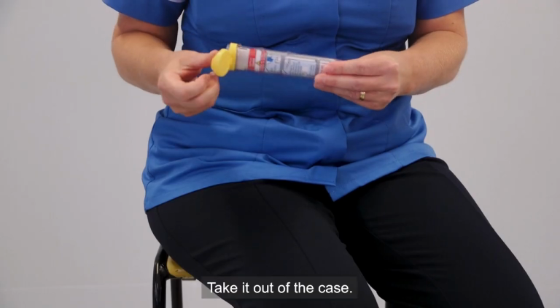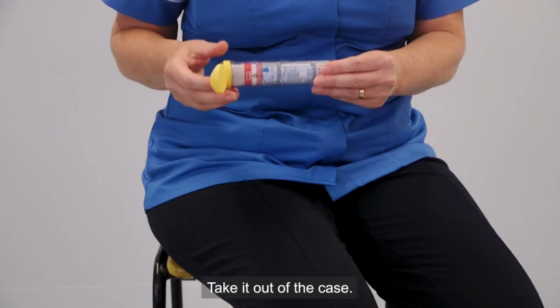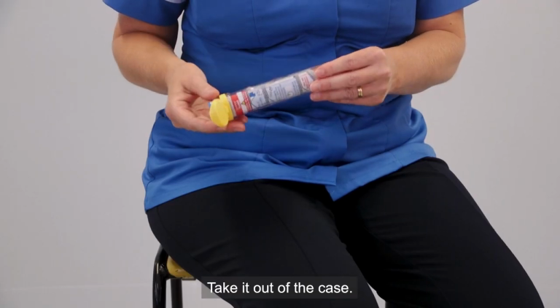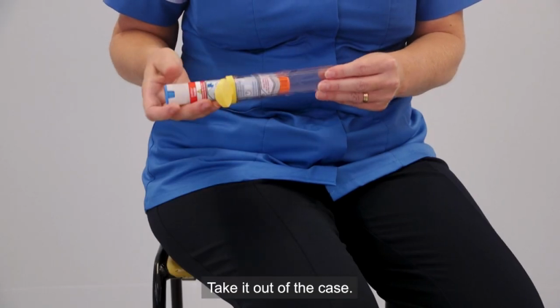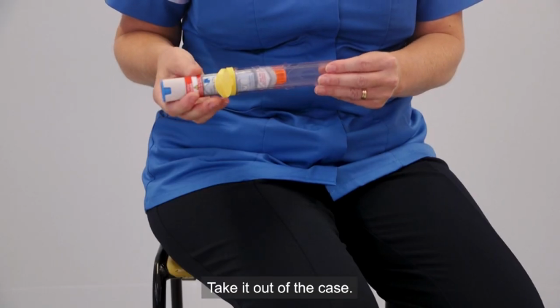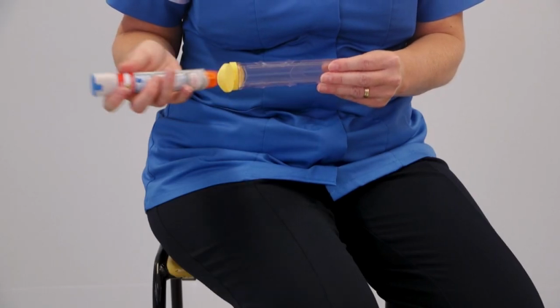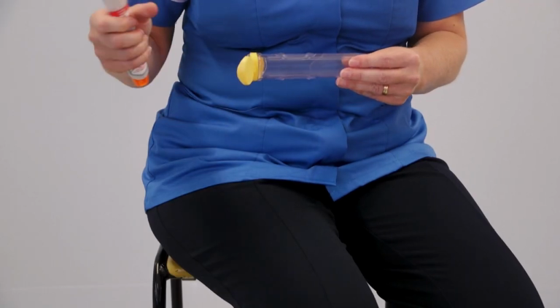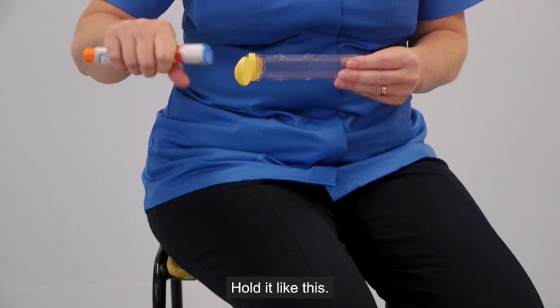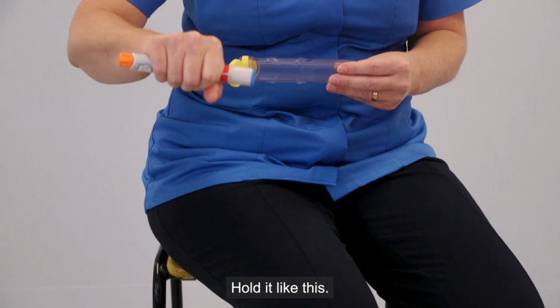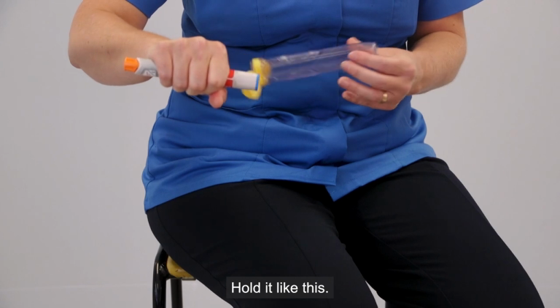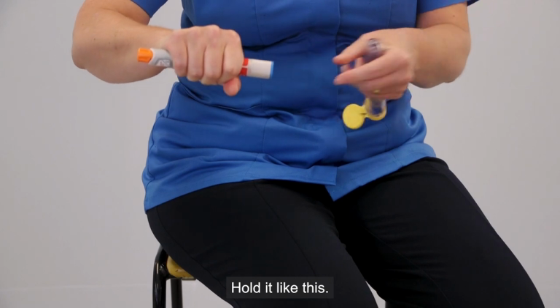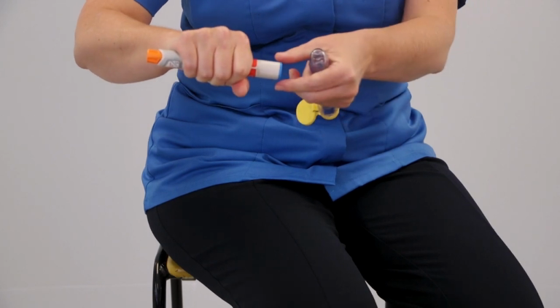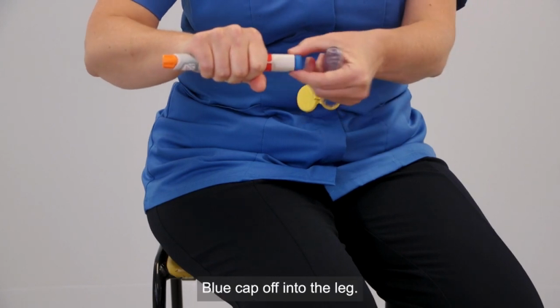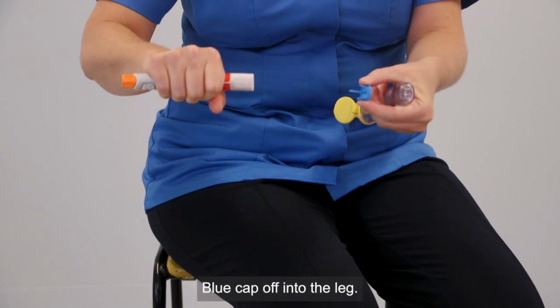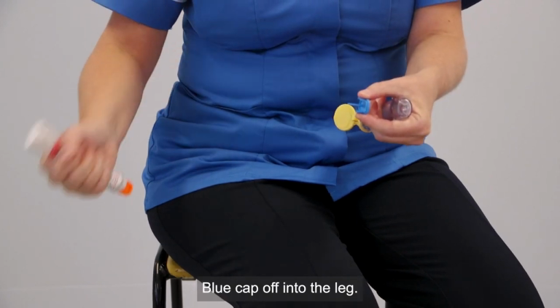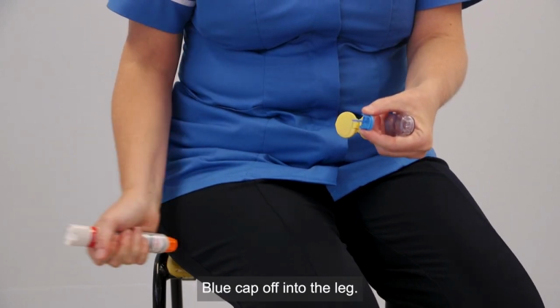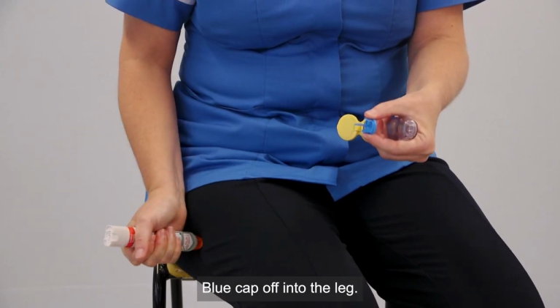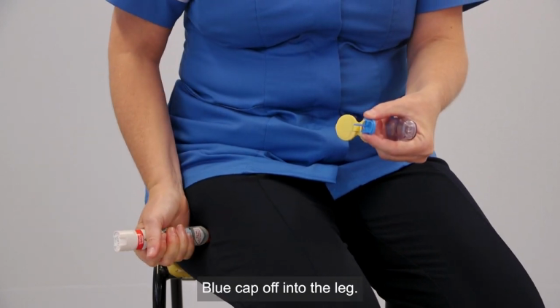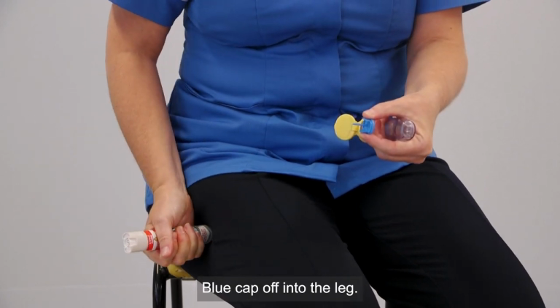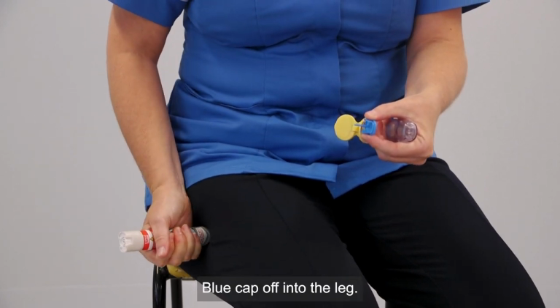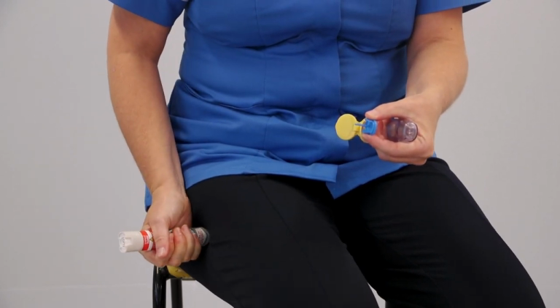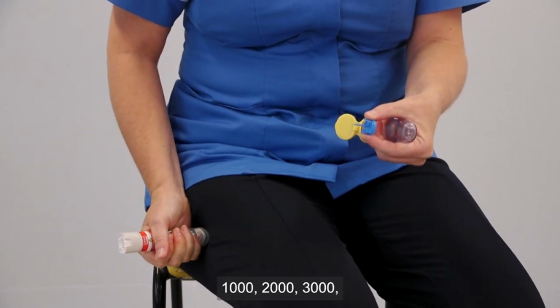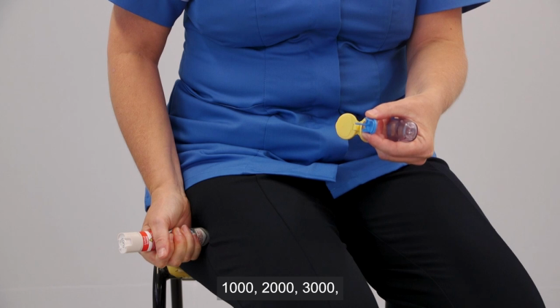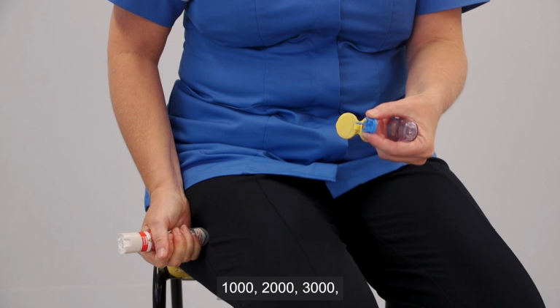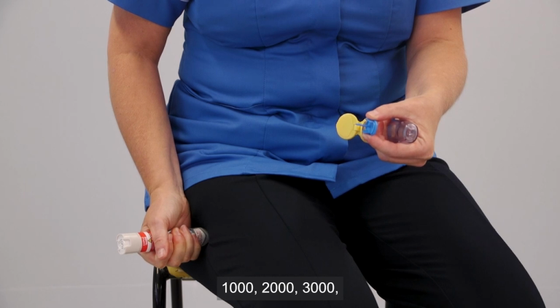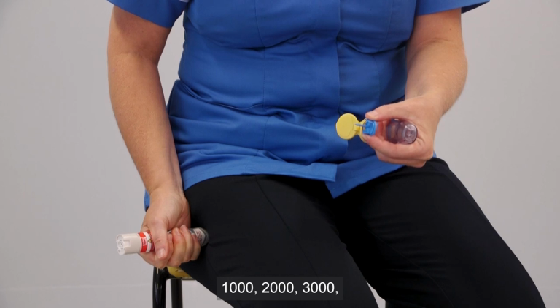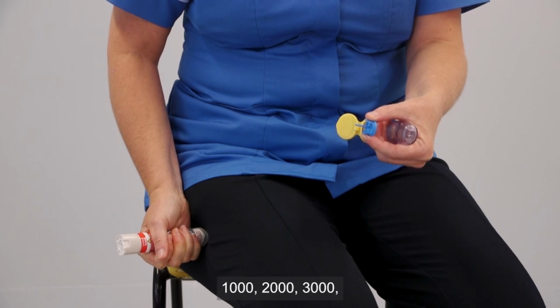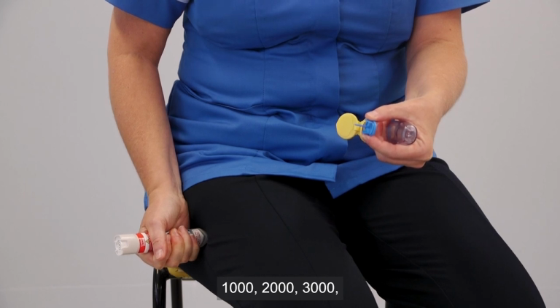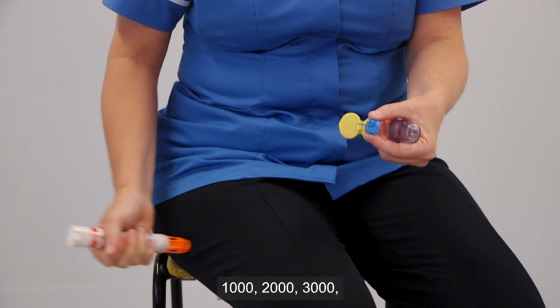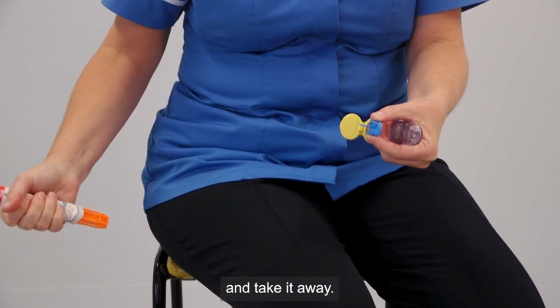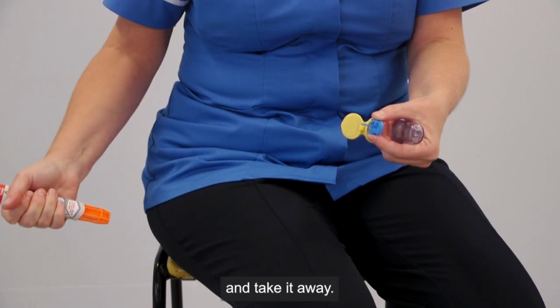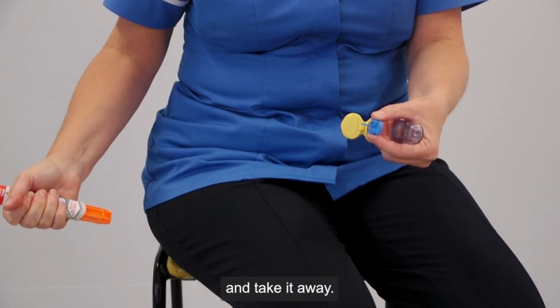Take it out of the case, hold it like this, blue cap off, into the leg. 1,000, 2,000, 3,000 and take it away.